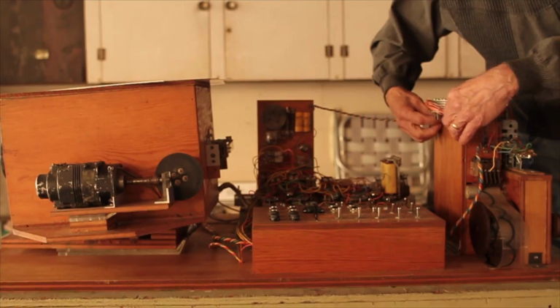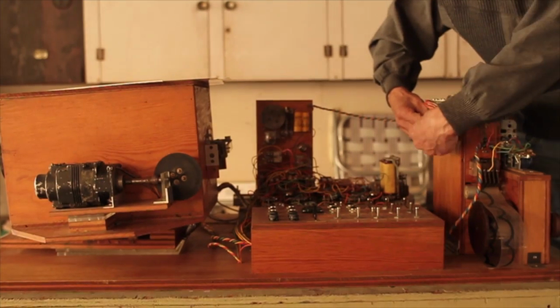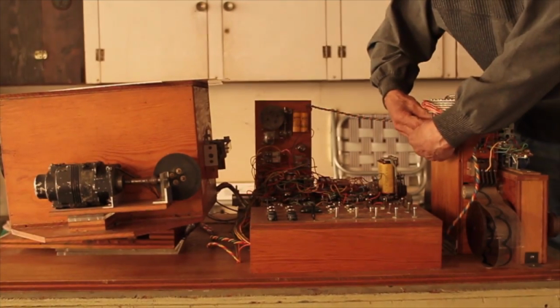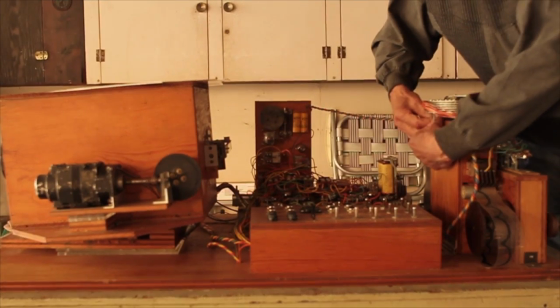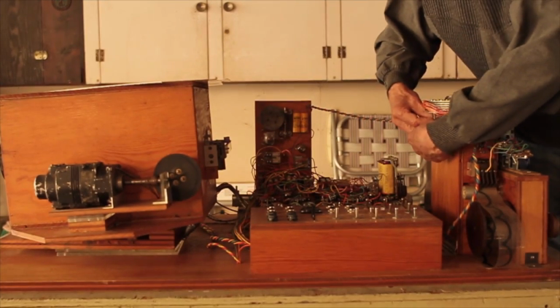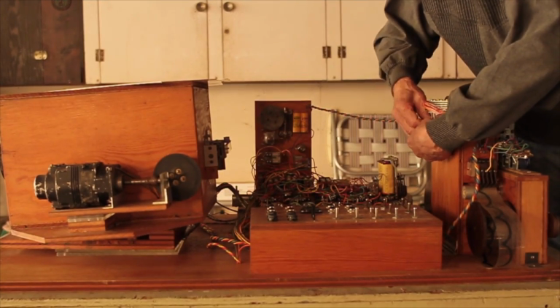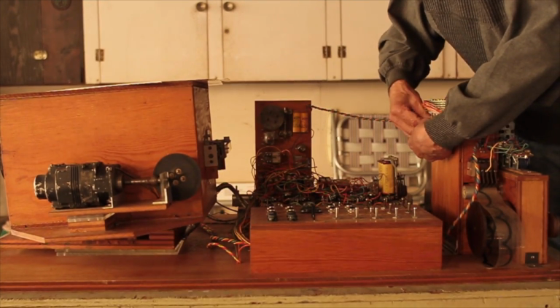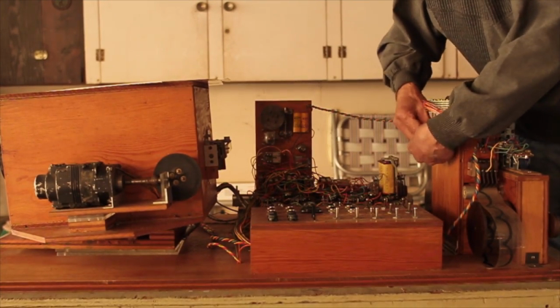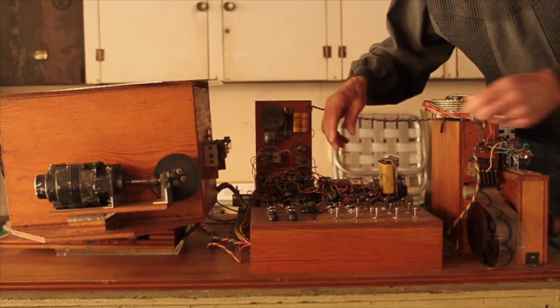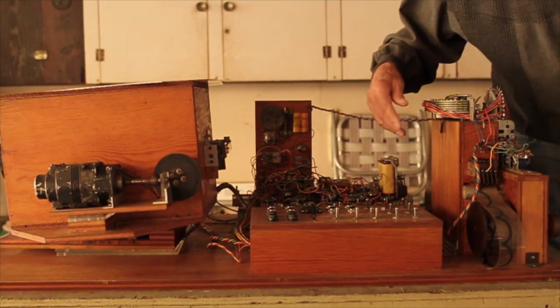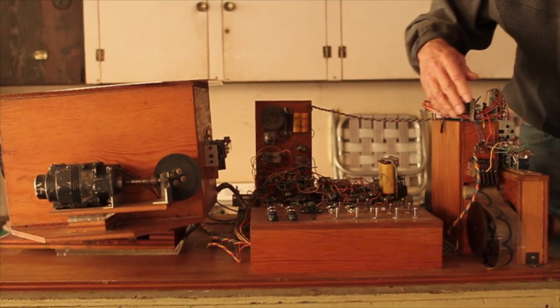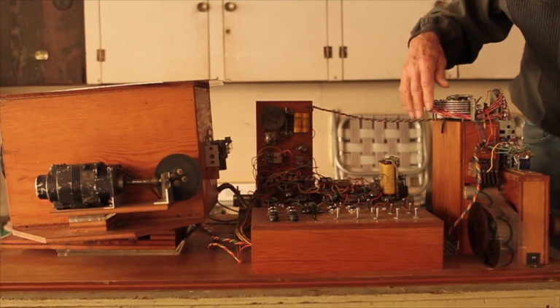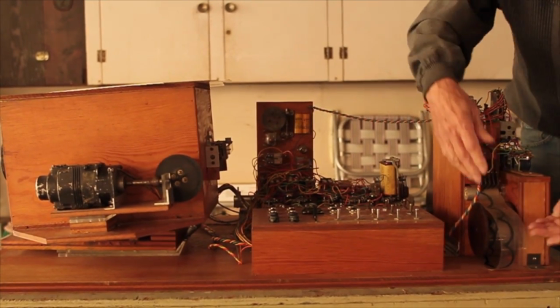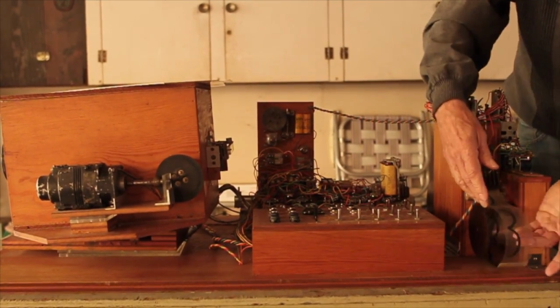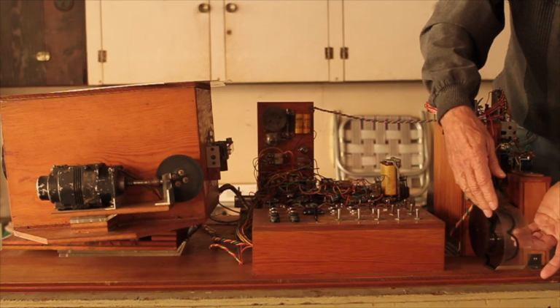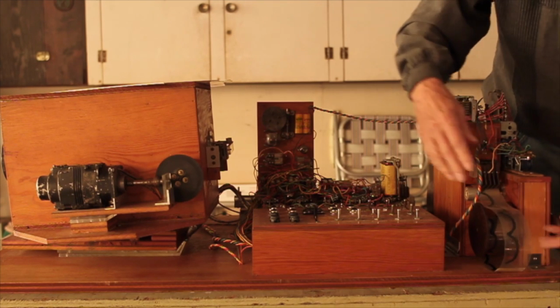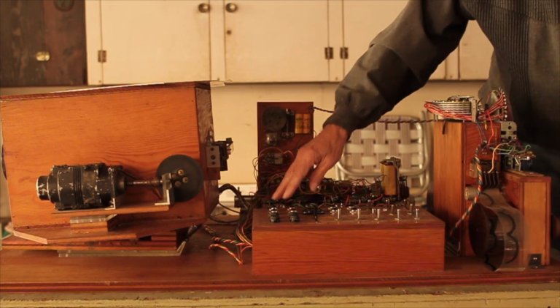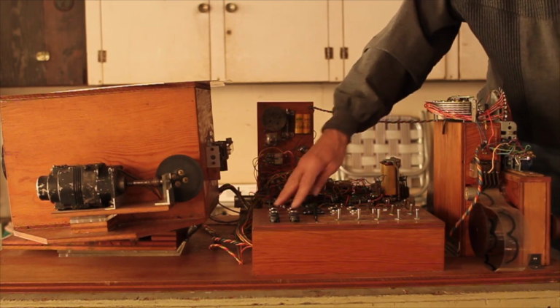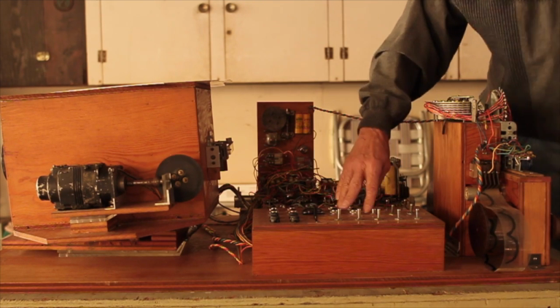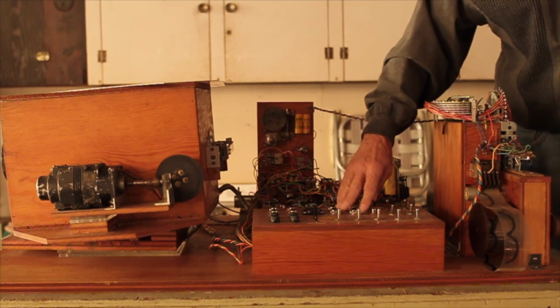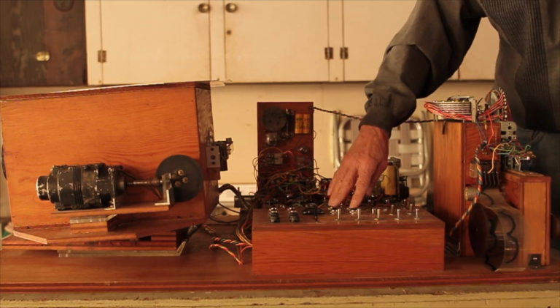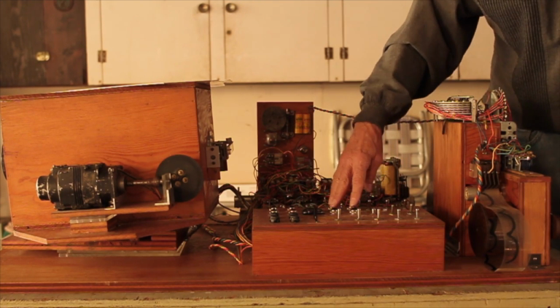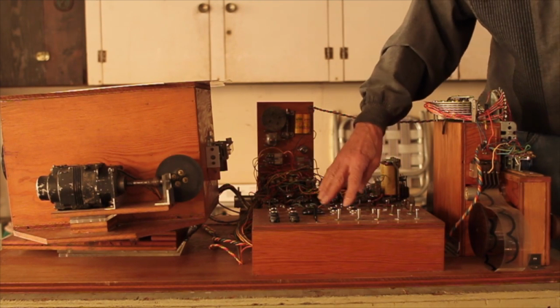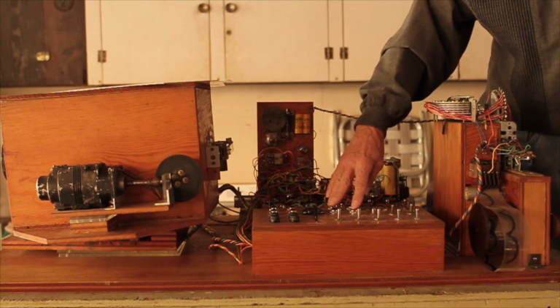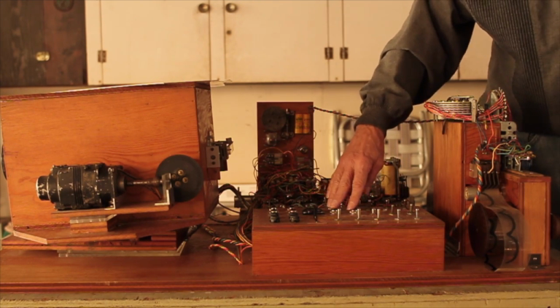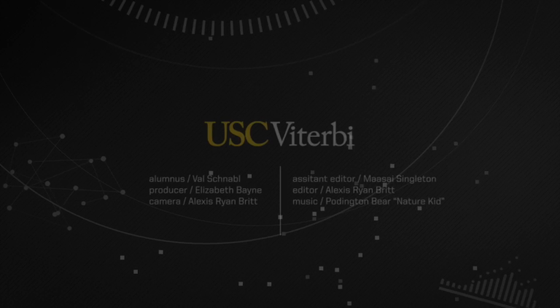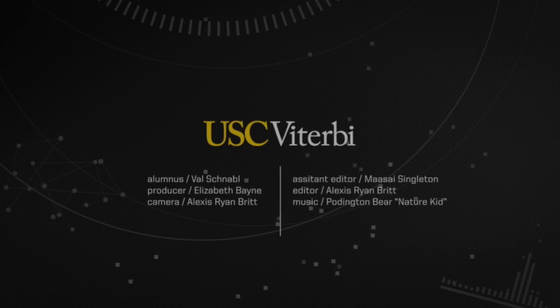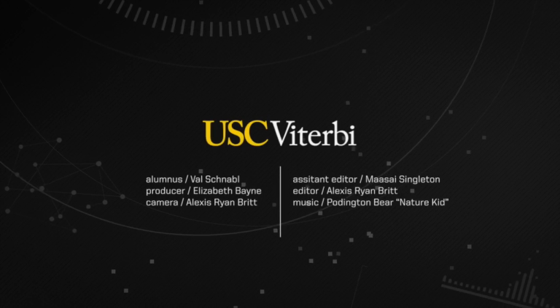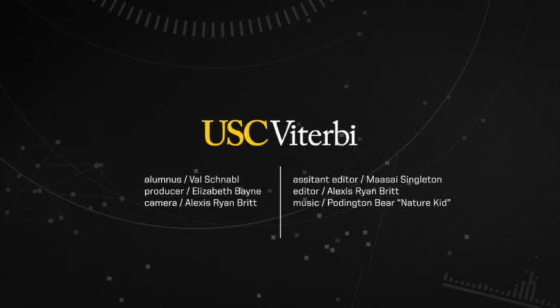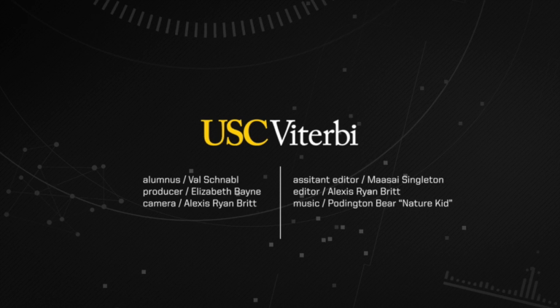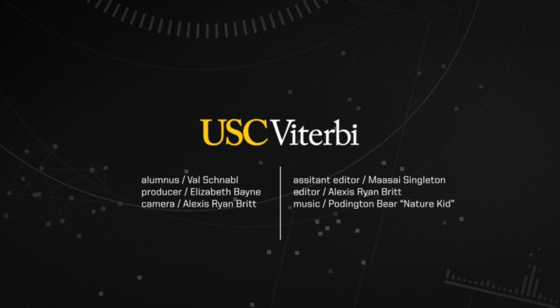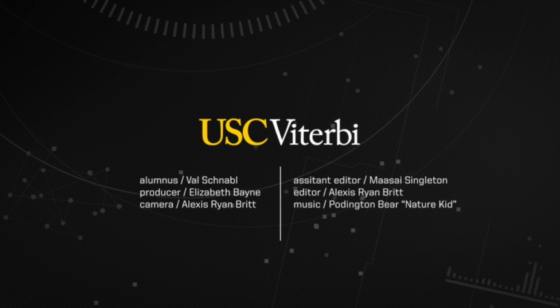It's been in storage for 50 years, and to get it to work again would be a big undertaking because some of the parts have worn out. But I could get it to work if I had enough time.